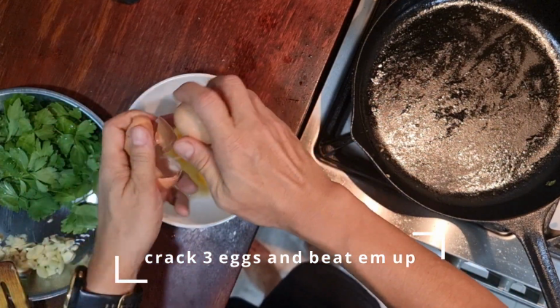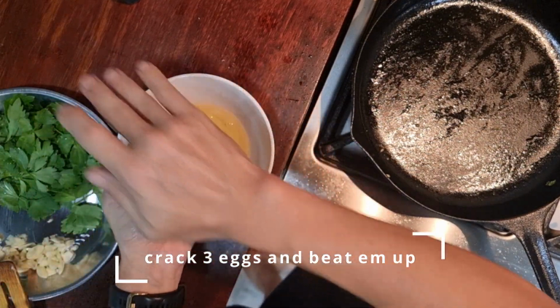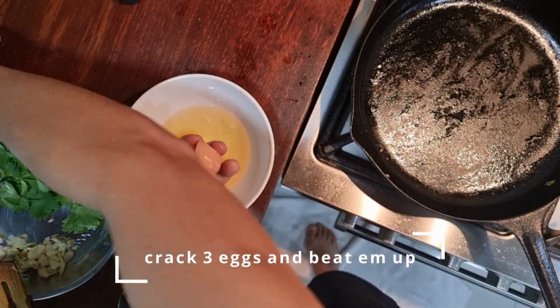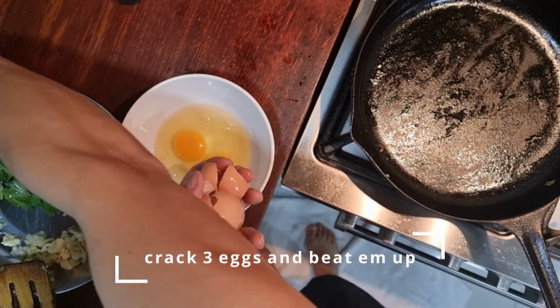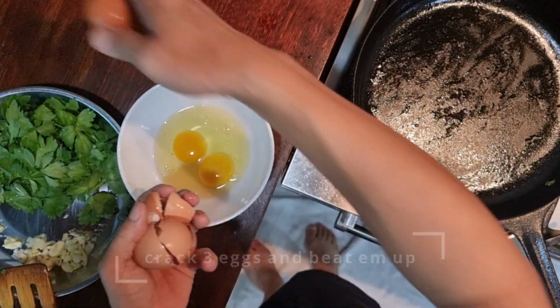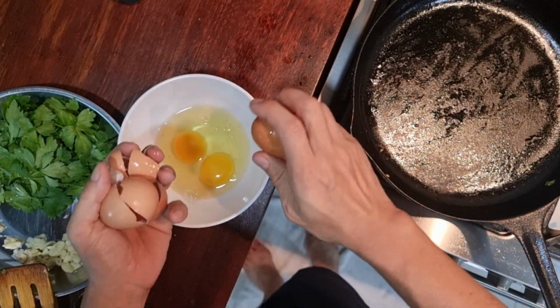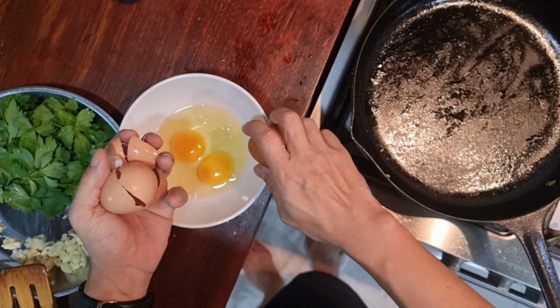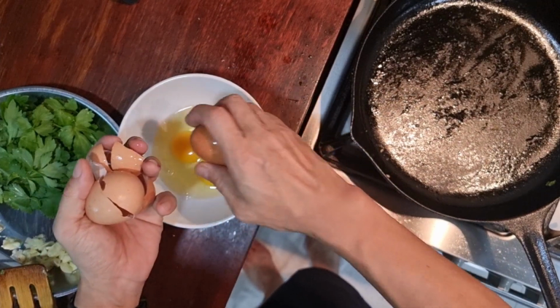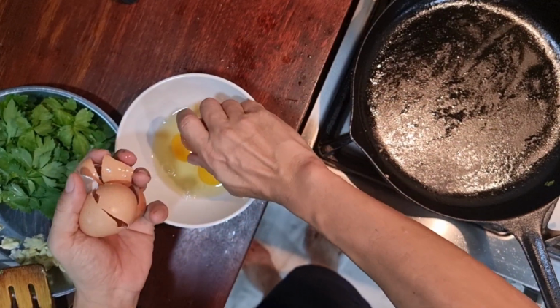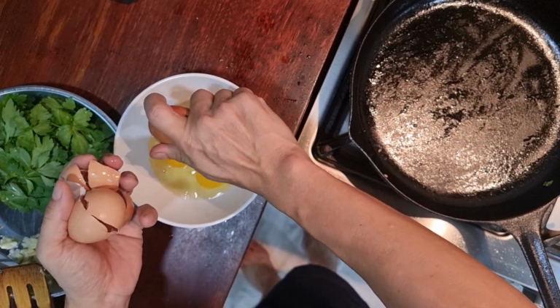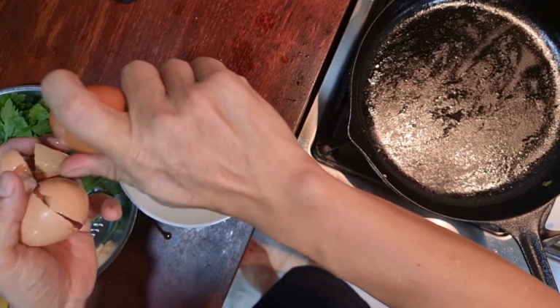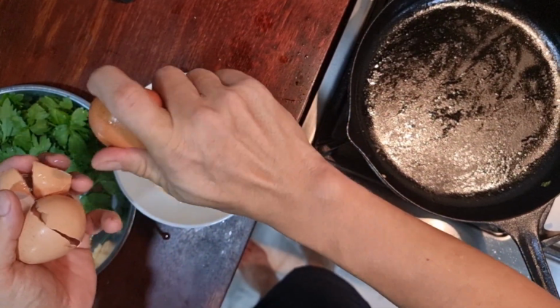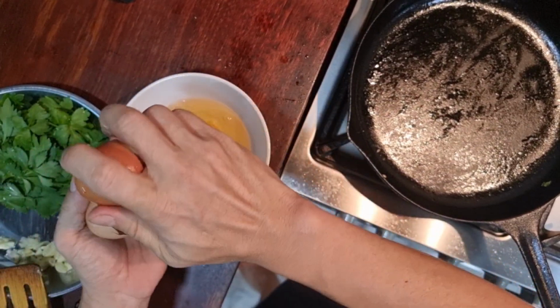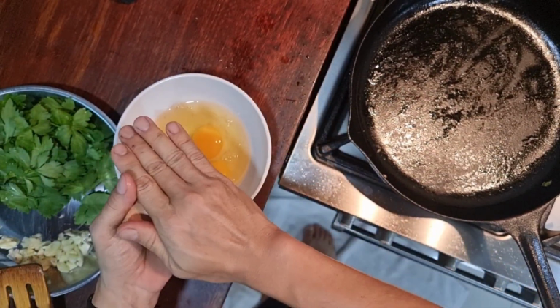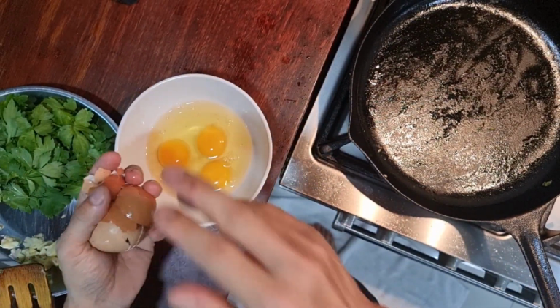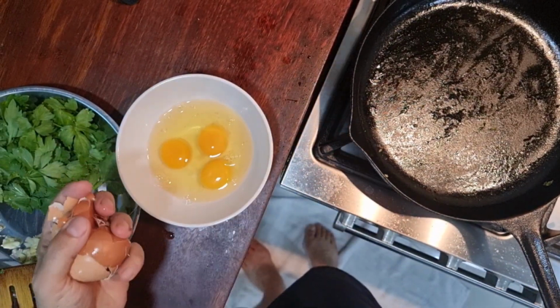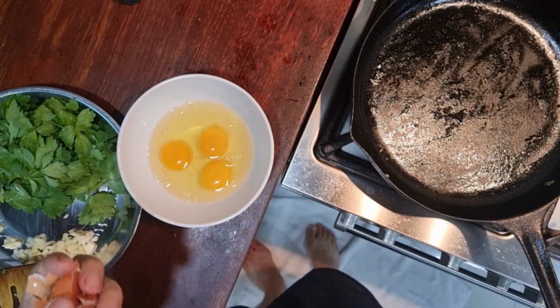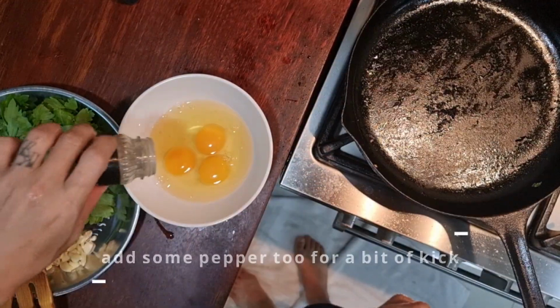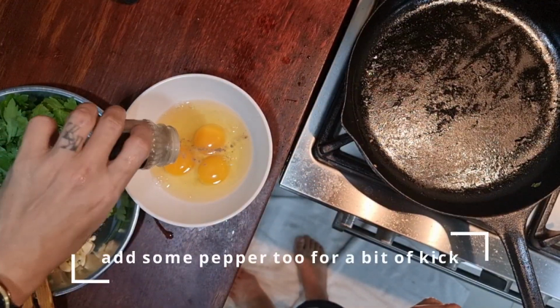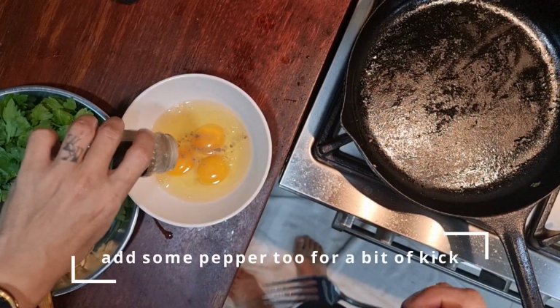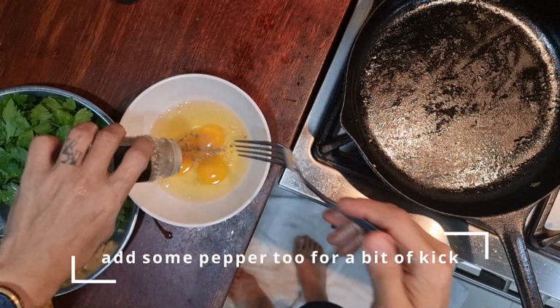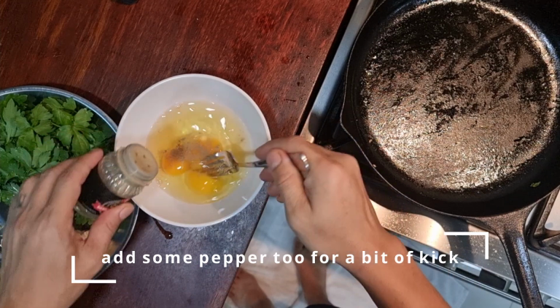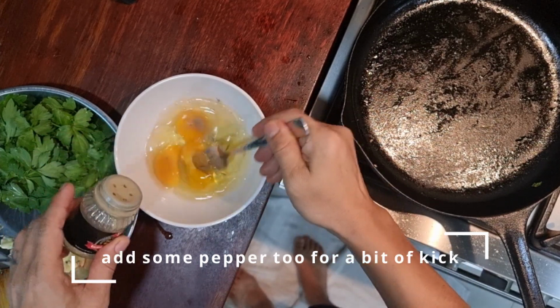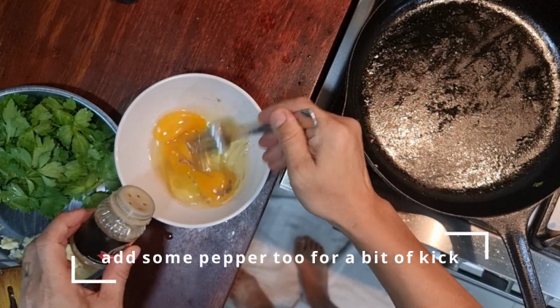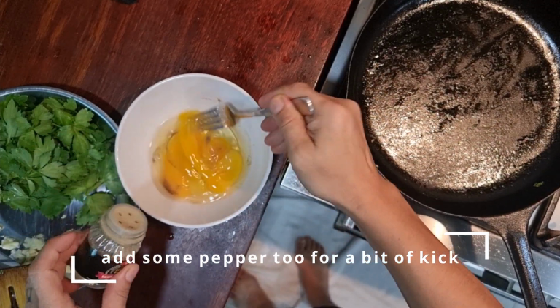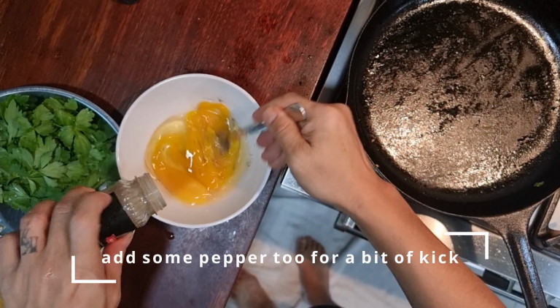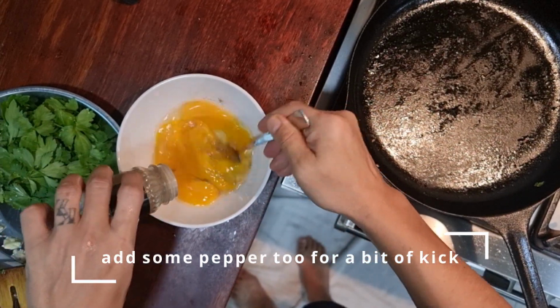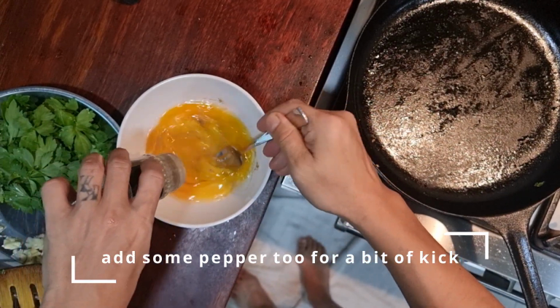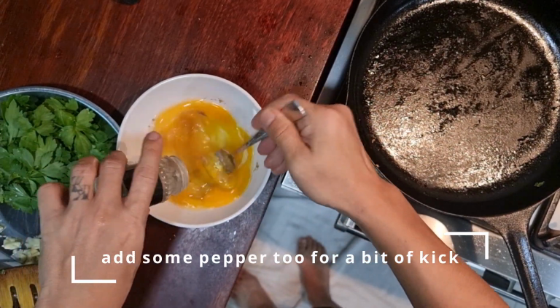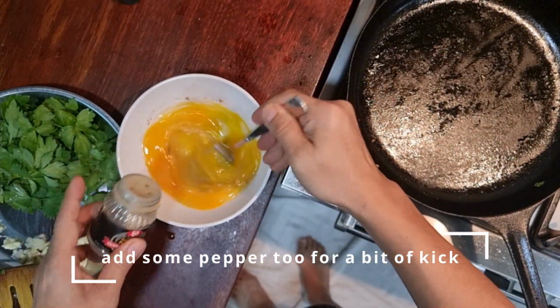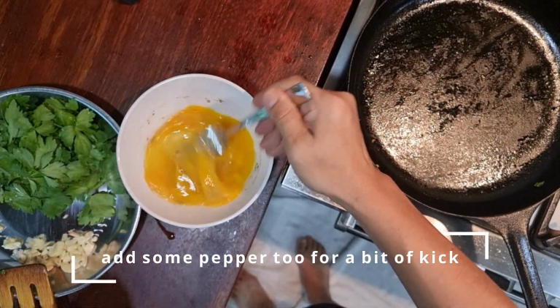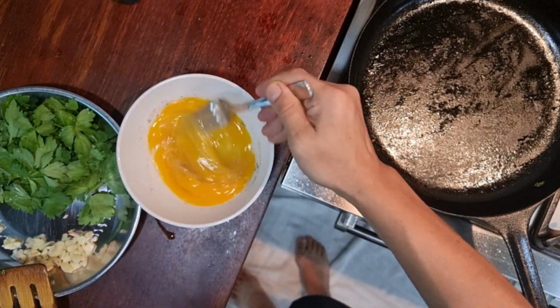So once that is done, crack 3 eggs and start beating them up to make it a bit airy. This is also the time that I add some pepper — either white pepper or black pepper.